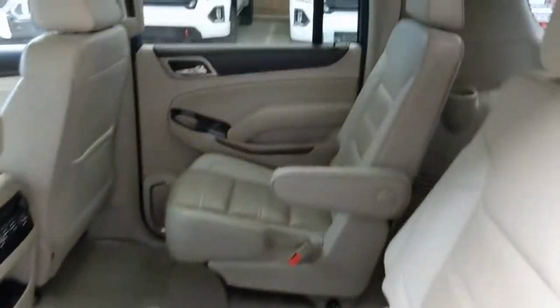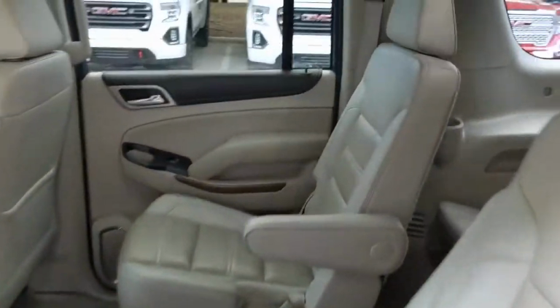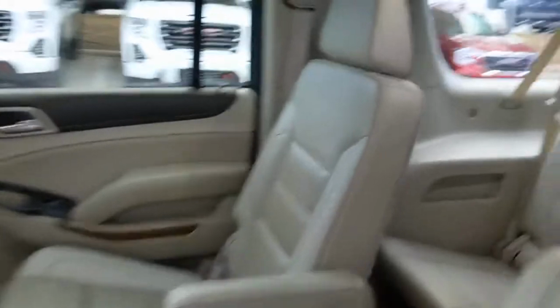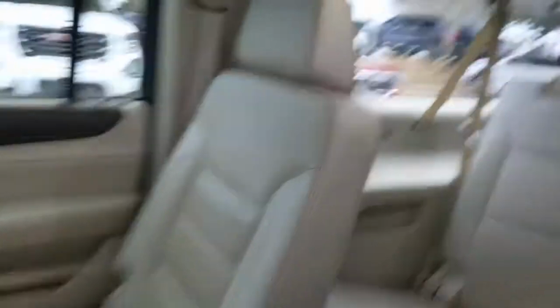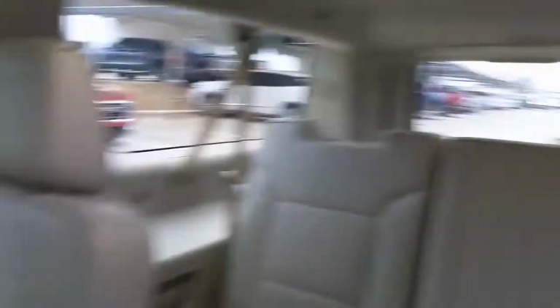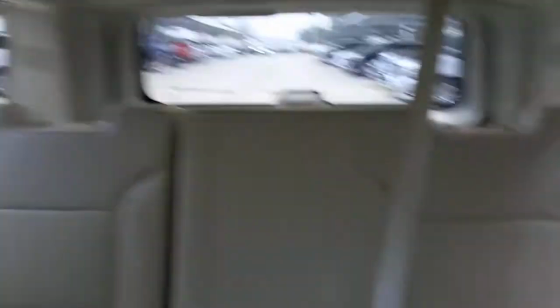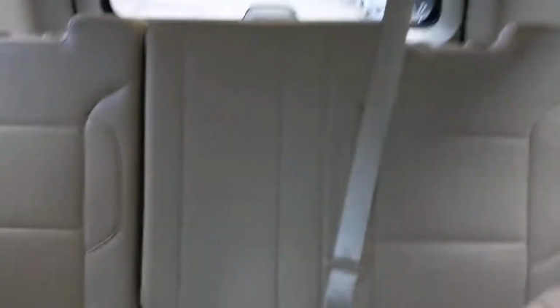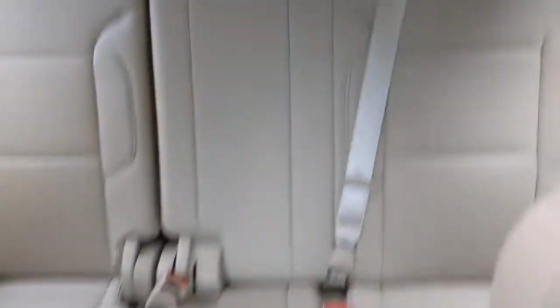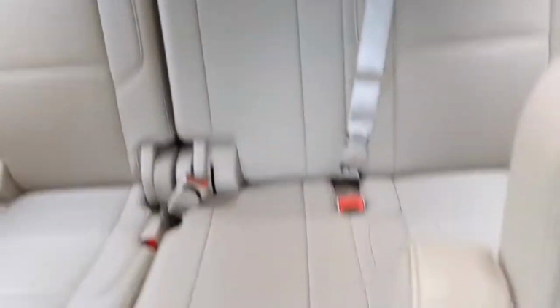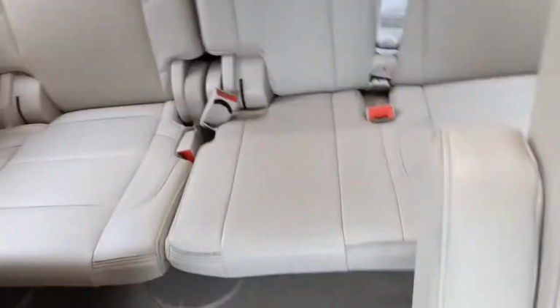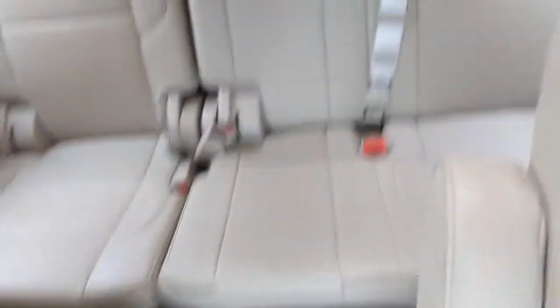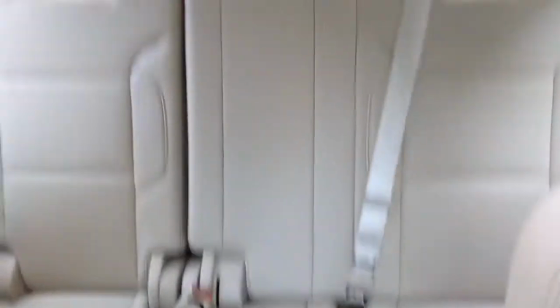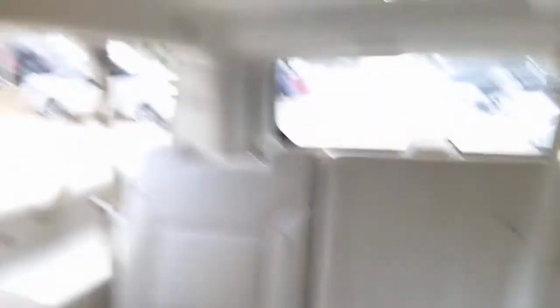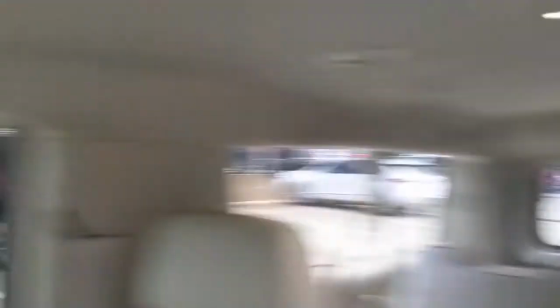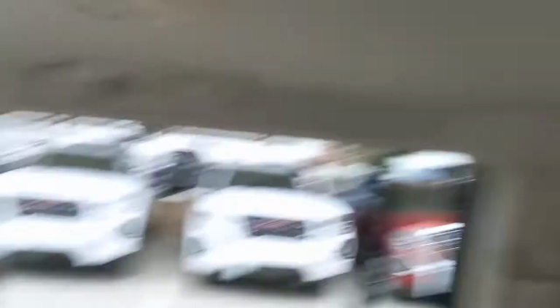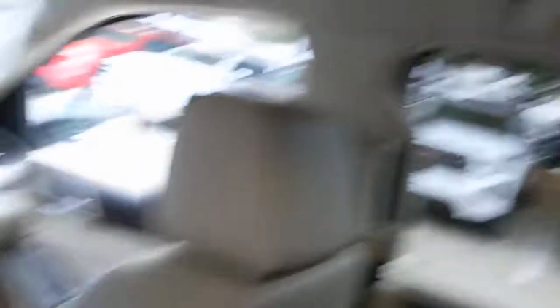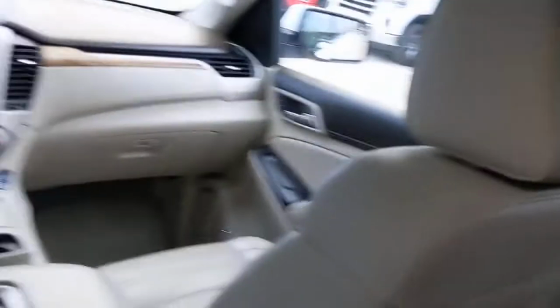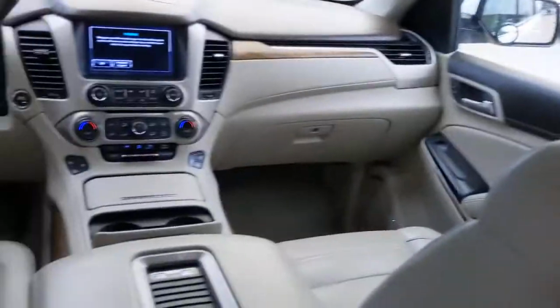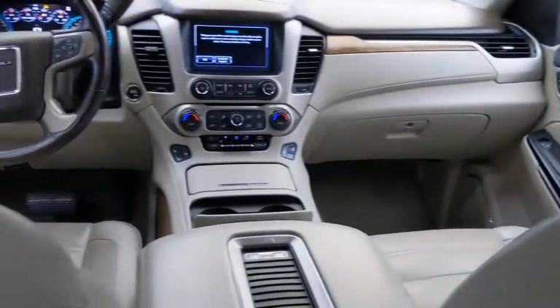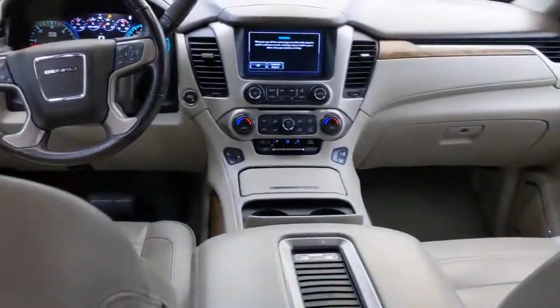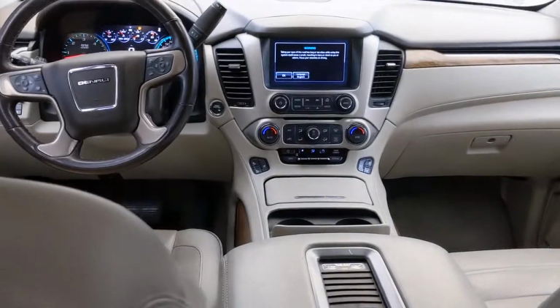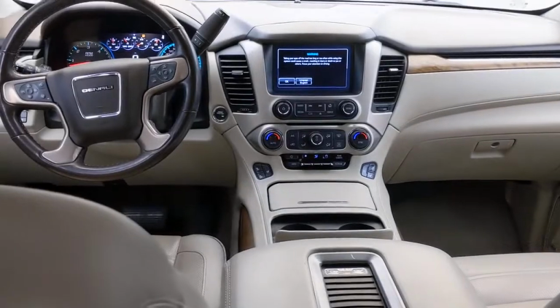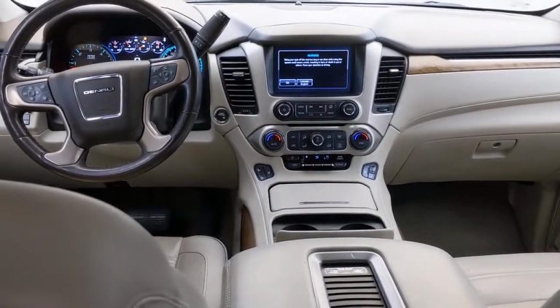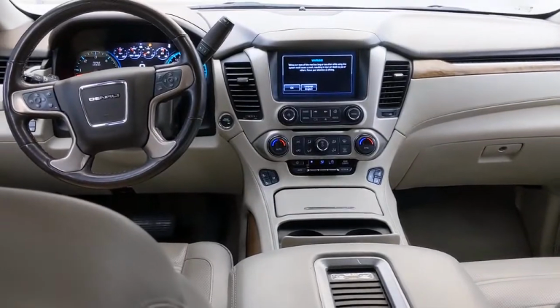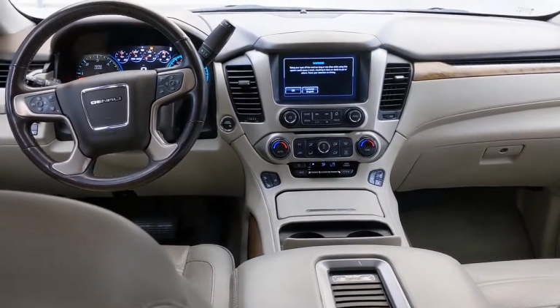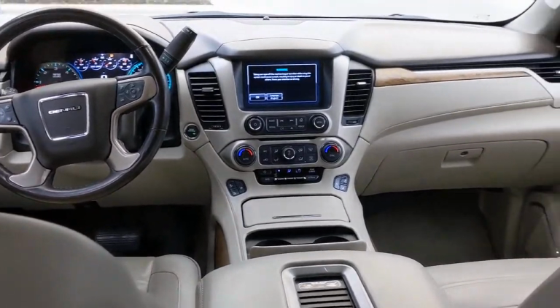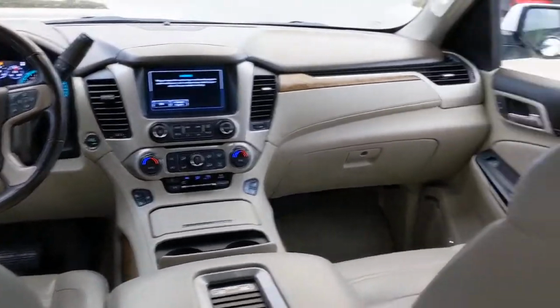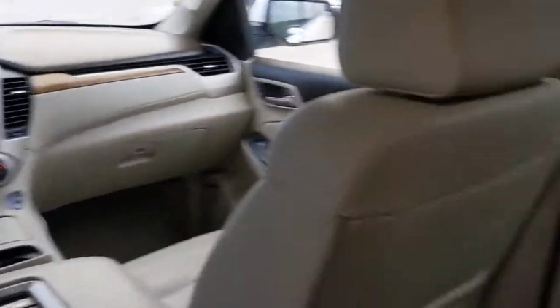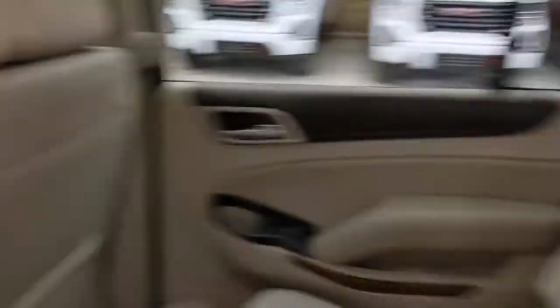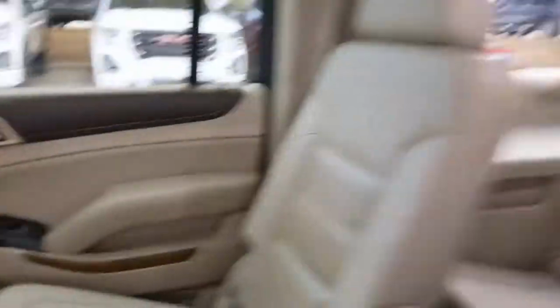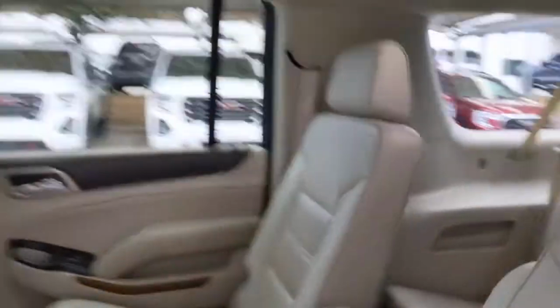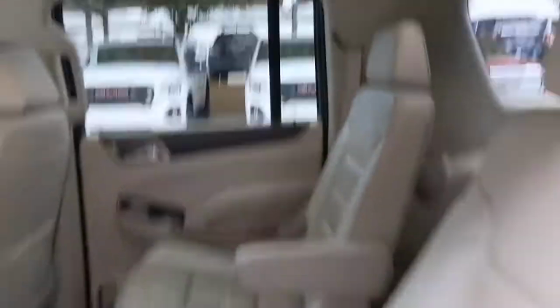Bold good looks and the advantages of an extended wheelbase are yours in this full-size, family-focused SUV. These are just some of the great options this vehicle comes with.